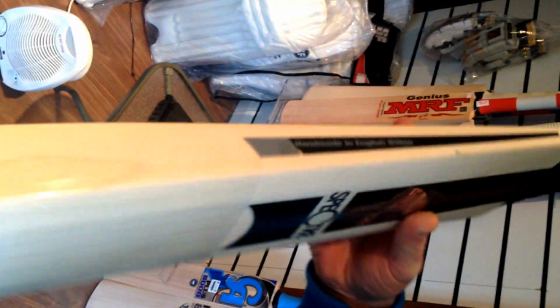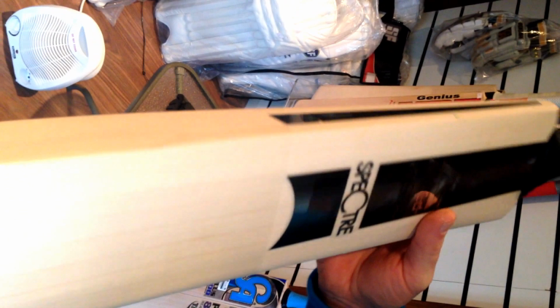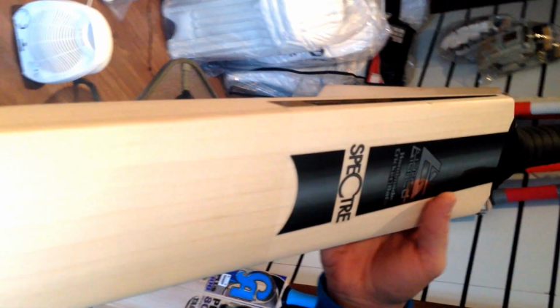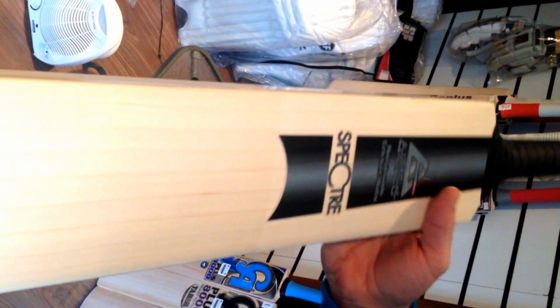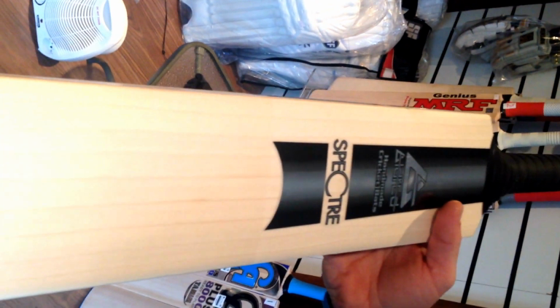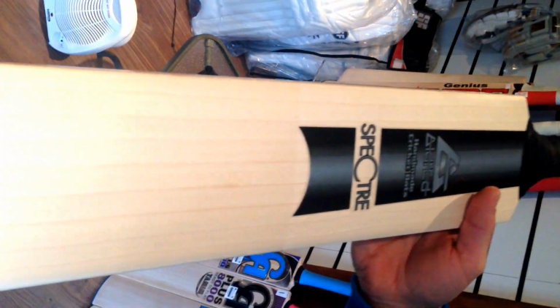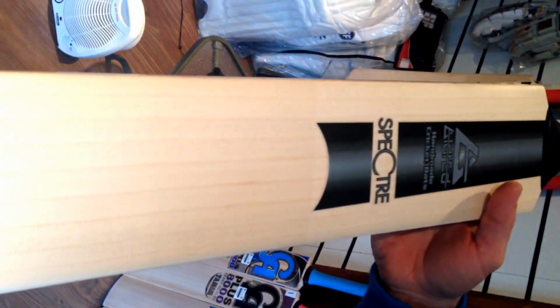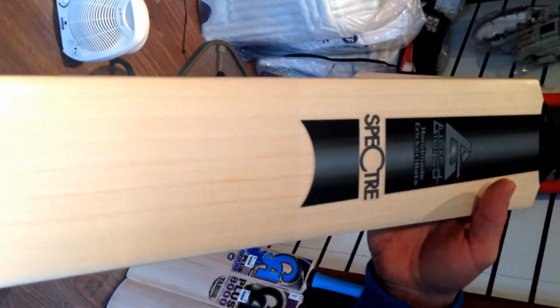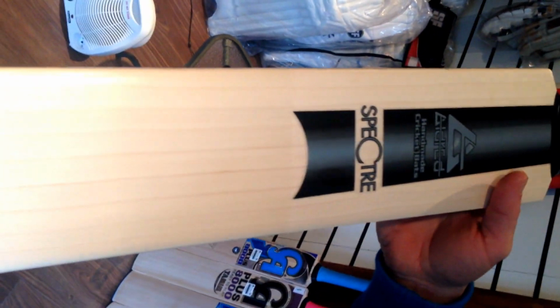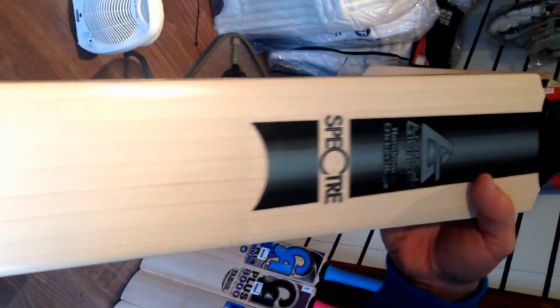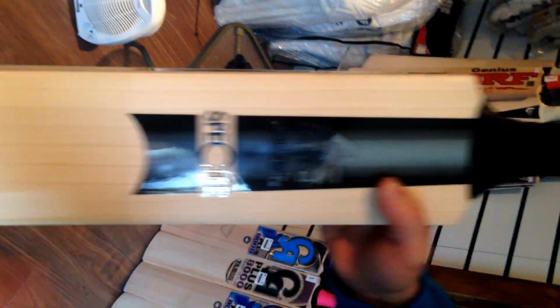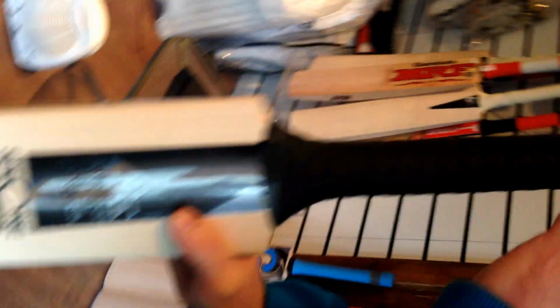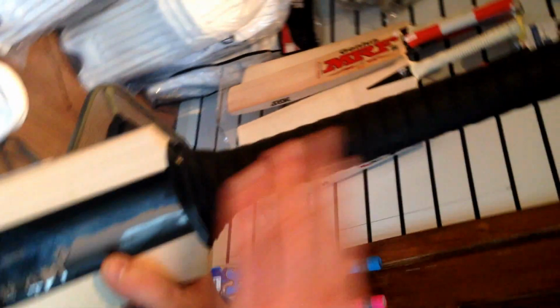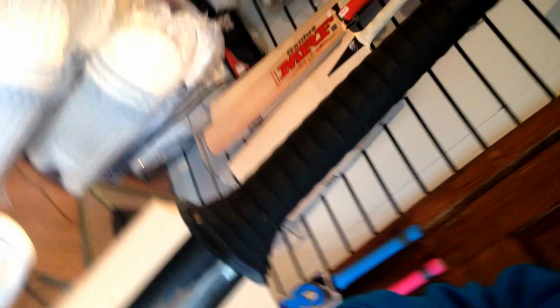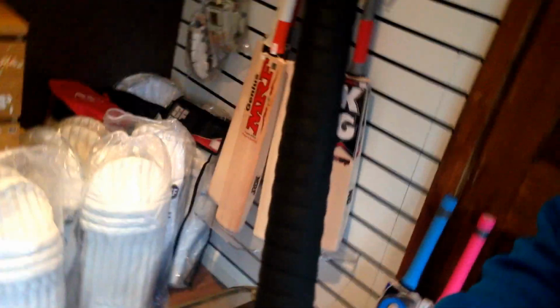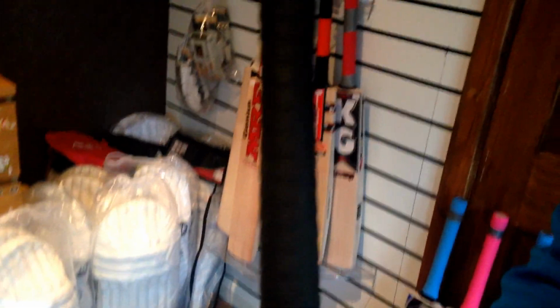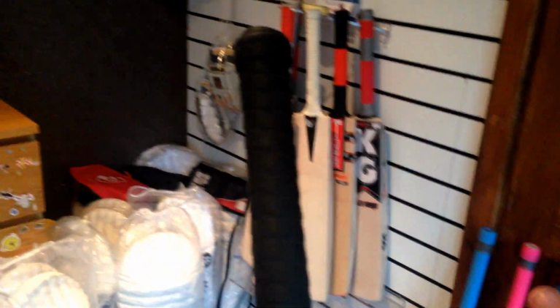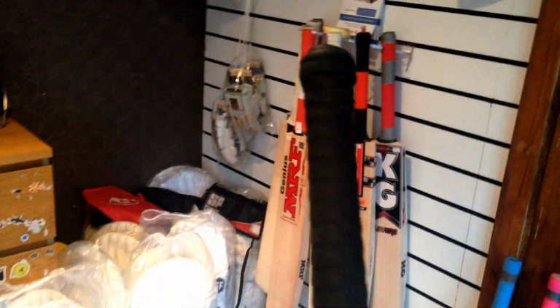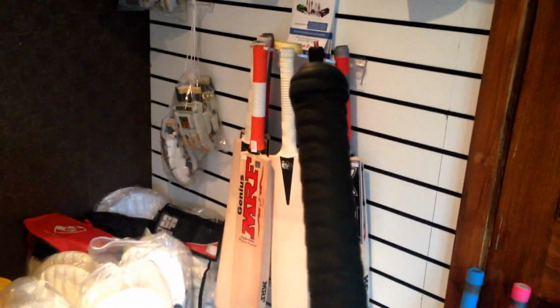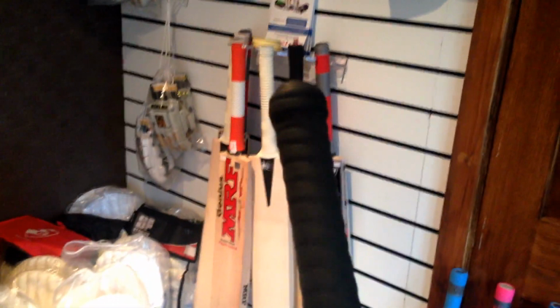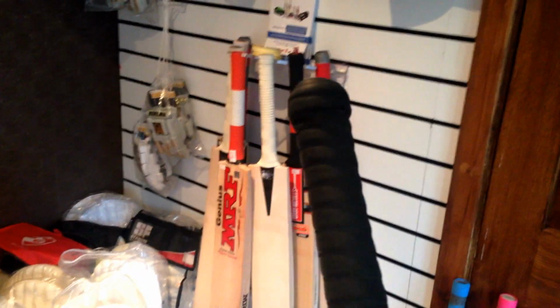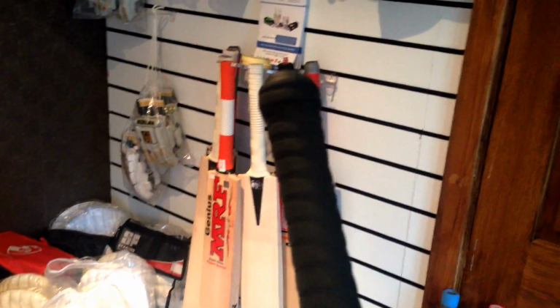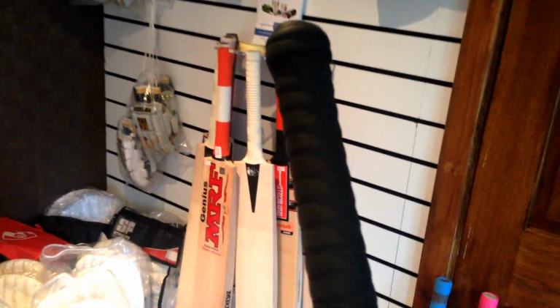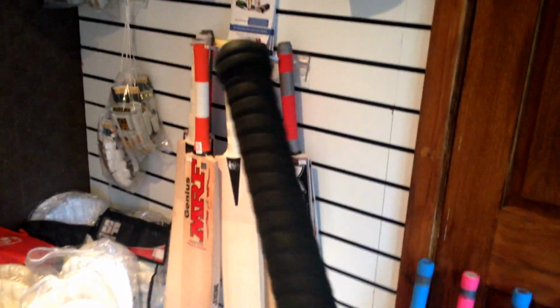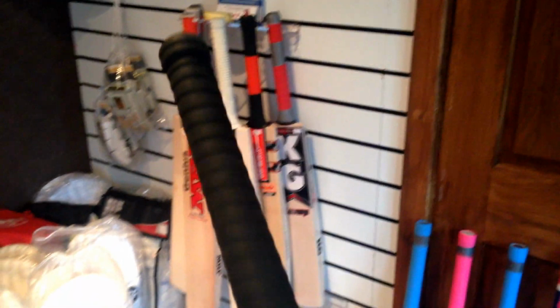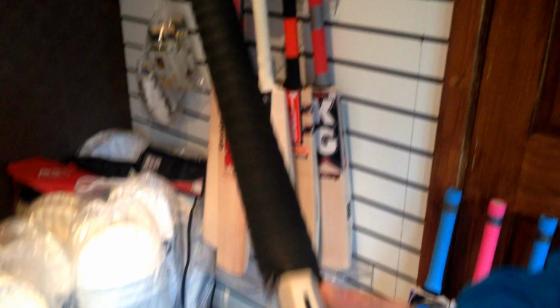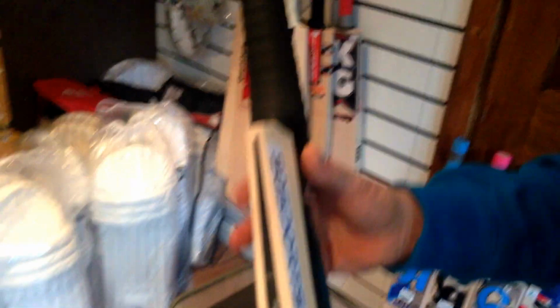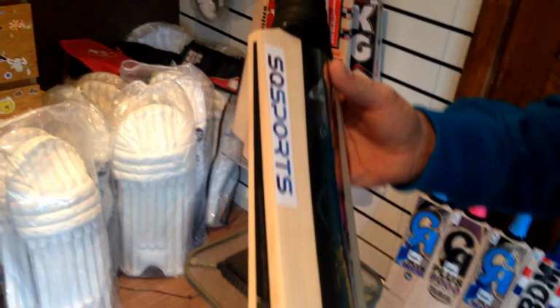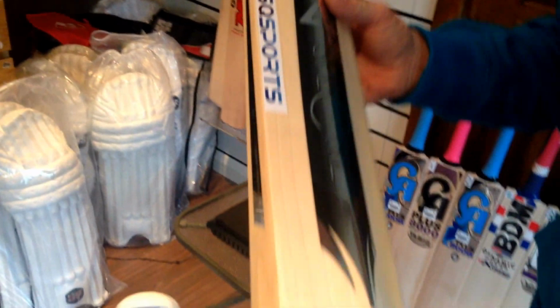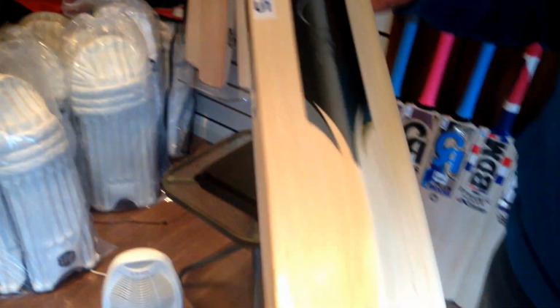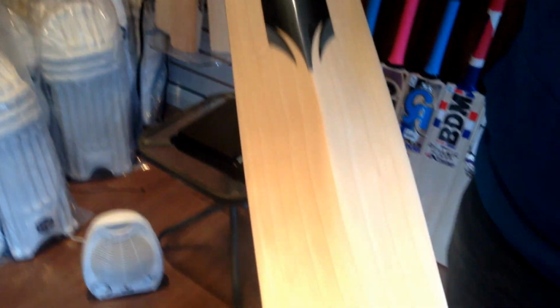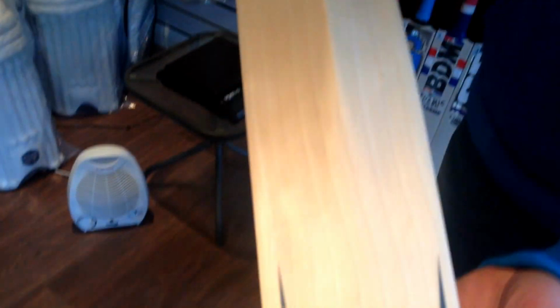Performance is excellent as well, which I'll show you in a sec. But absolutely beautiful. Rib spiral grip — black just making it all classy looking. Absolutely top draw, guys. Very, very good bat.